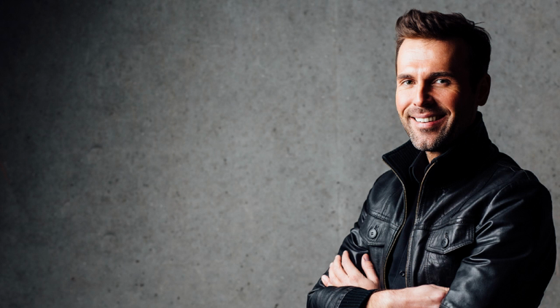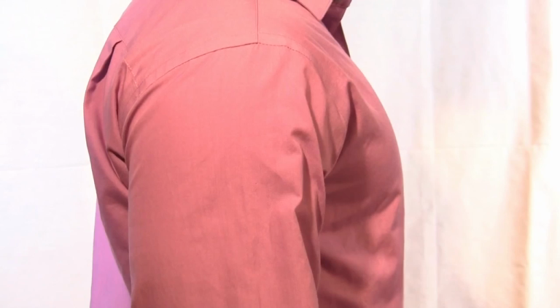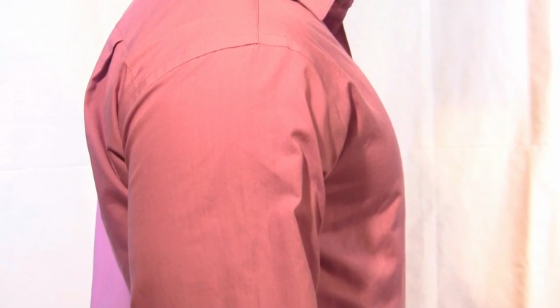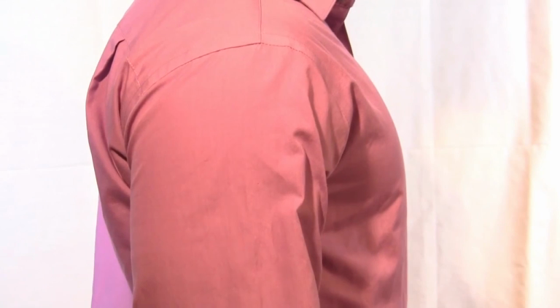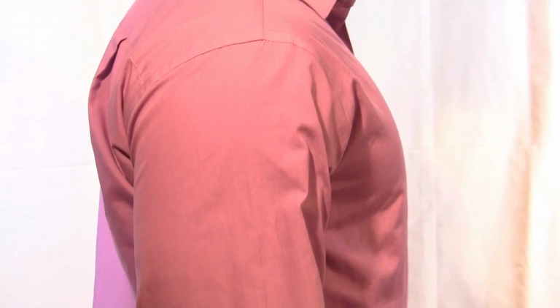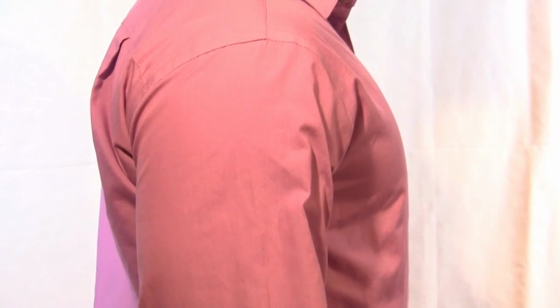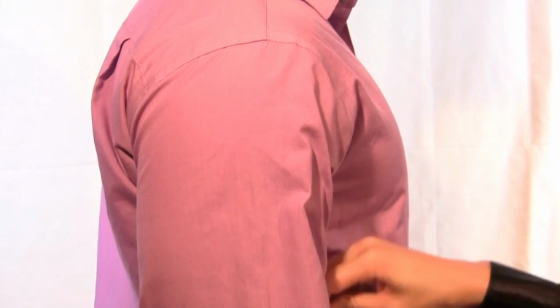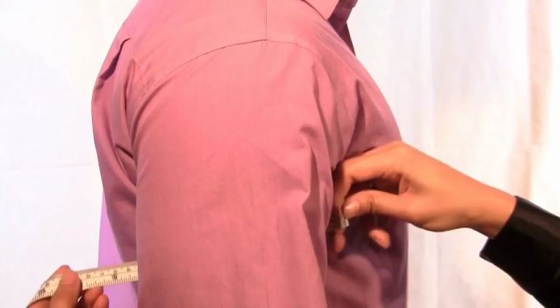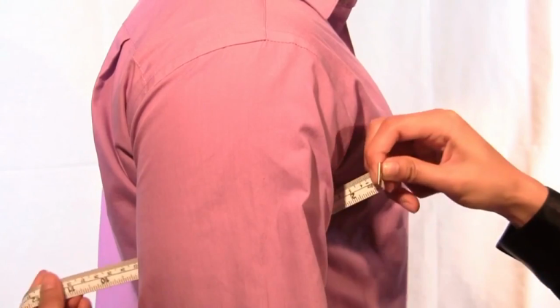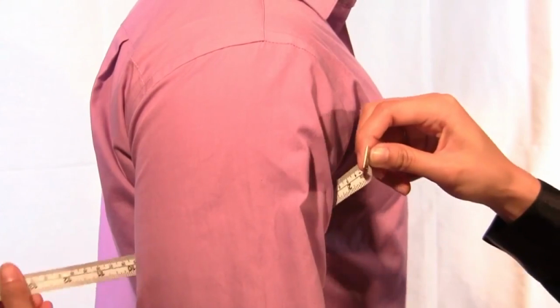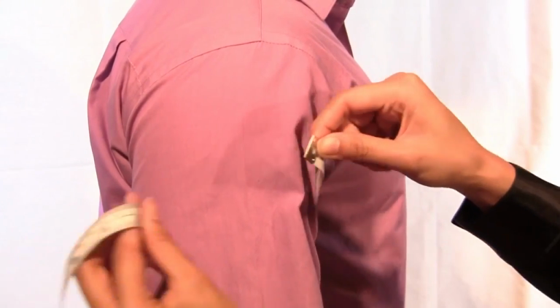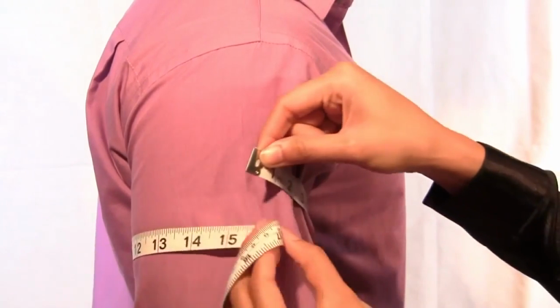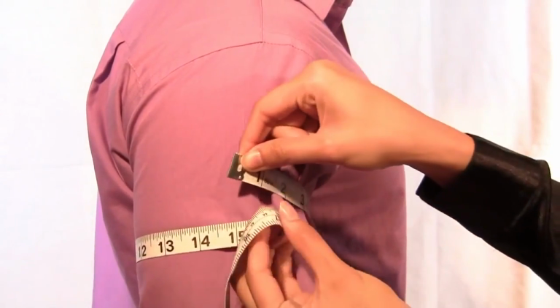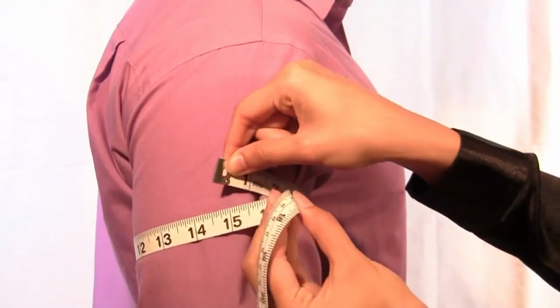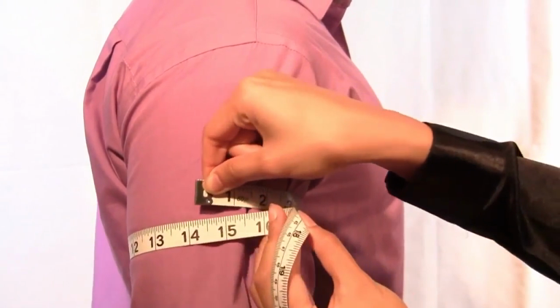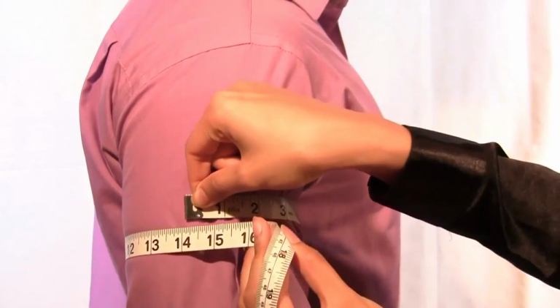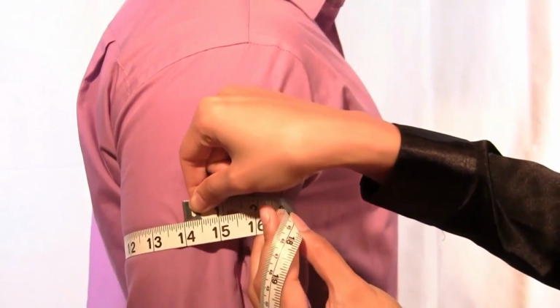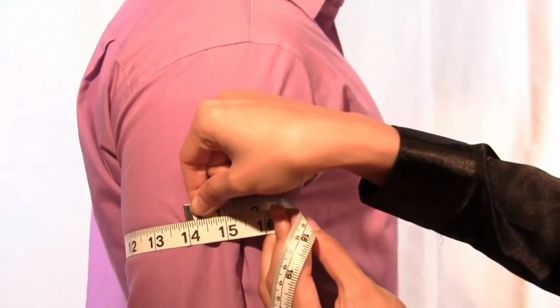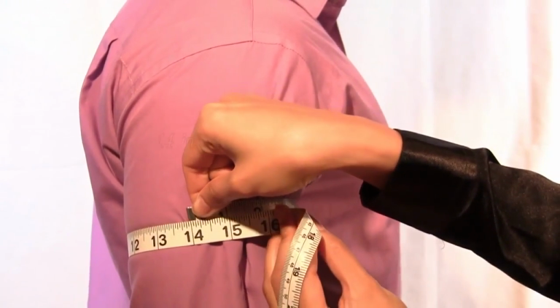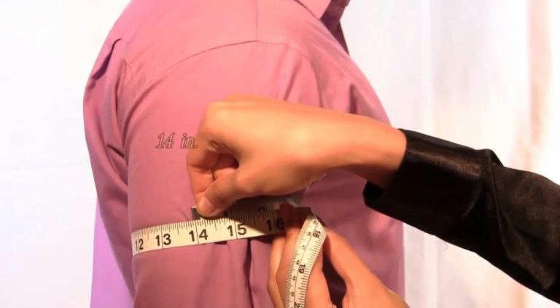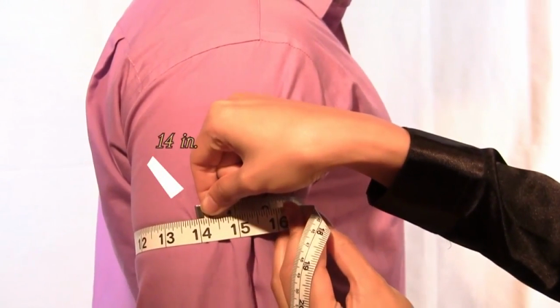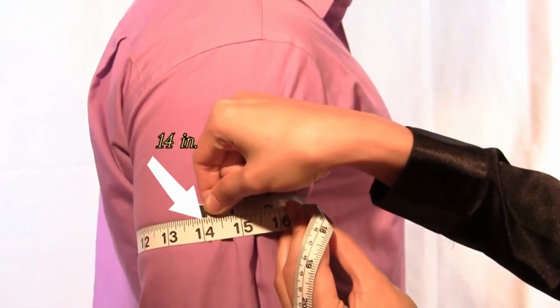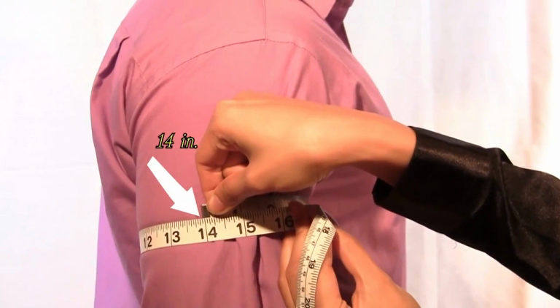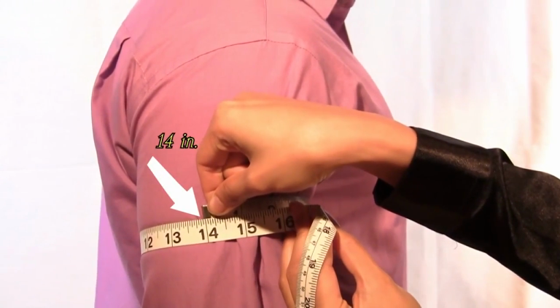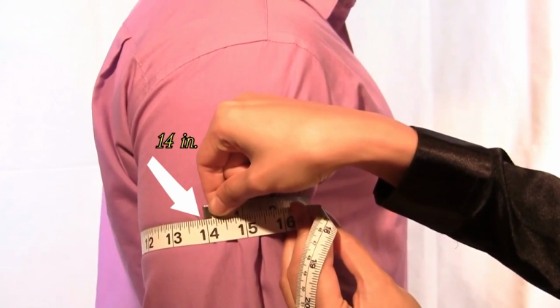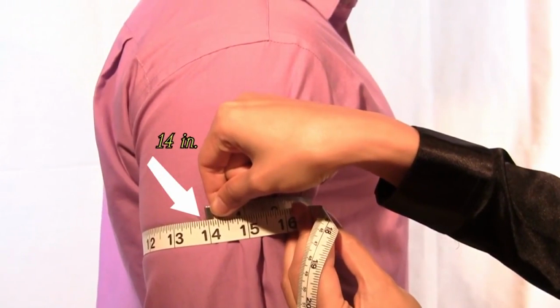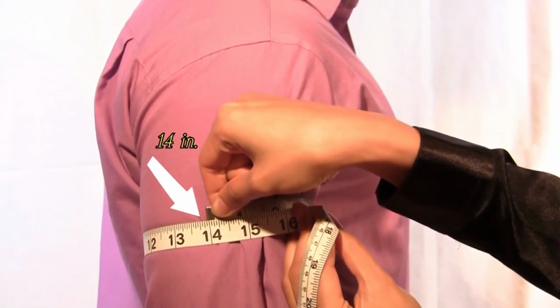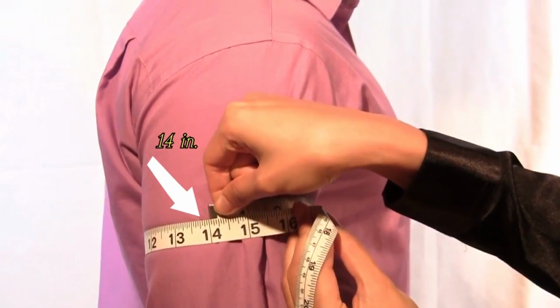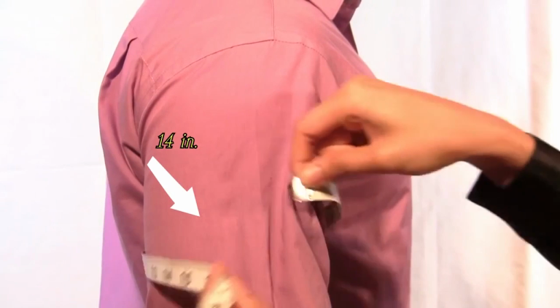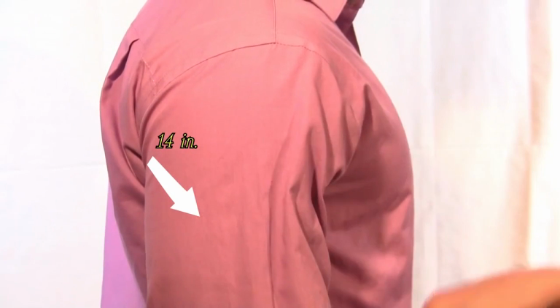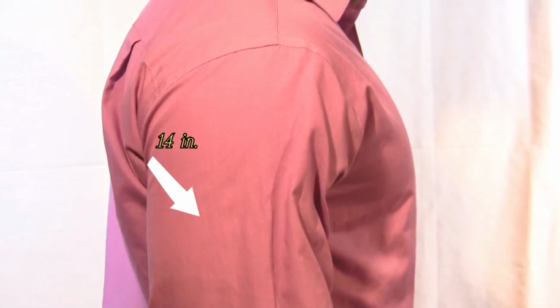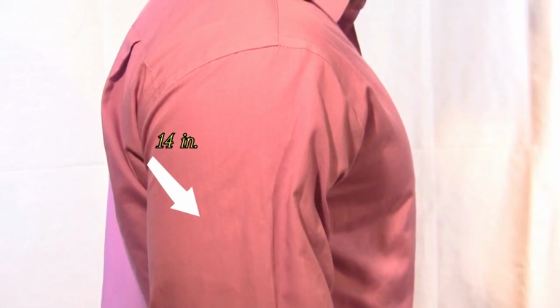Stand with your arm relaxed at your side, not flexing. Identify the largest part of your bicep and measure around your arm.